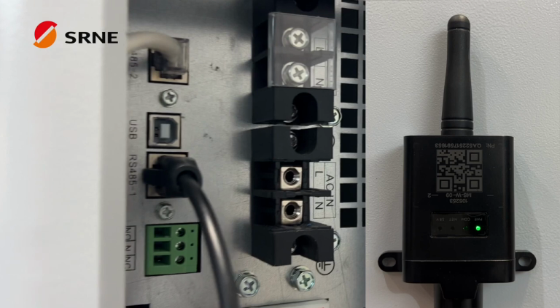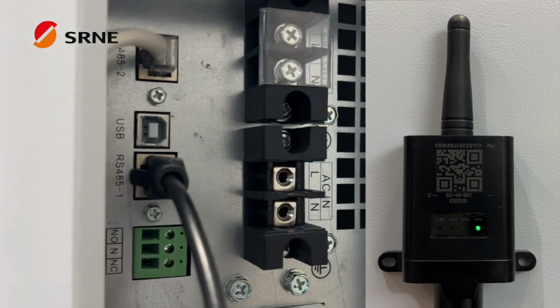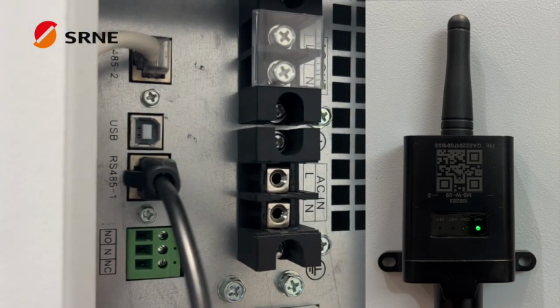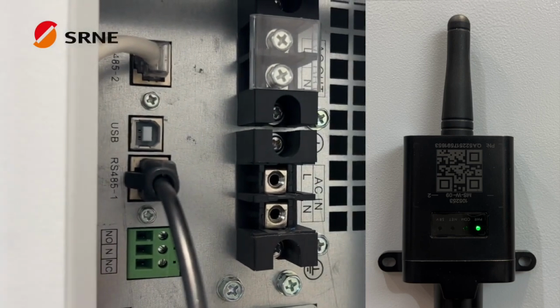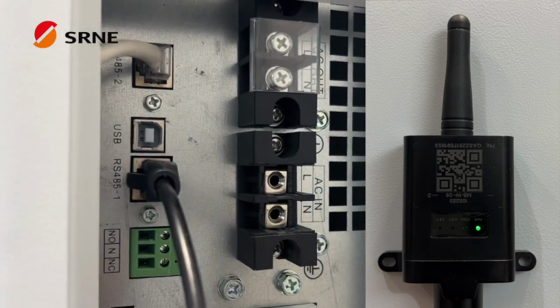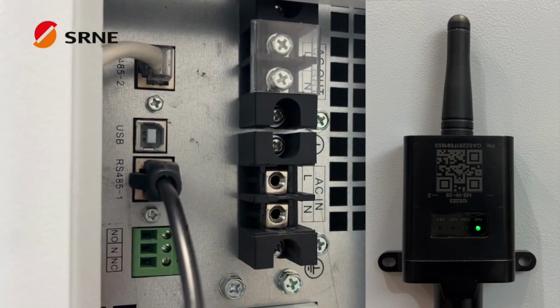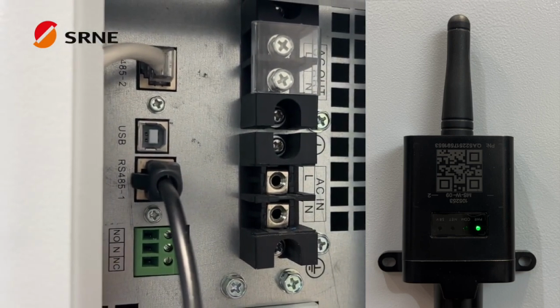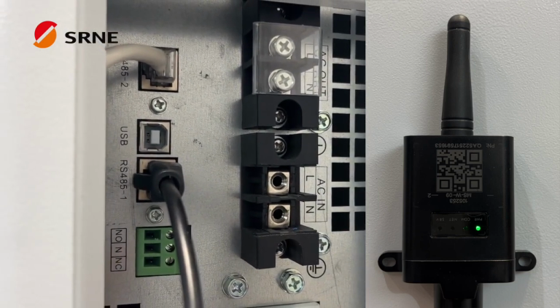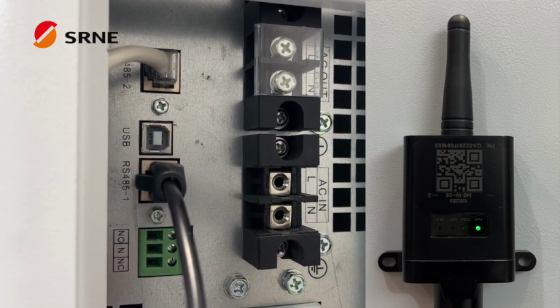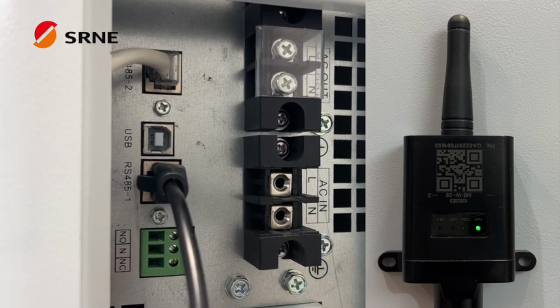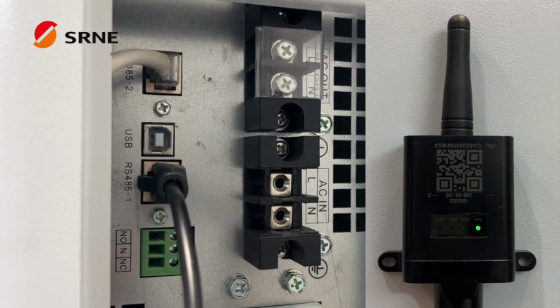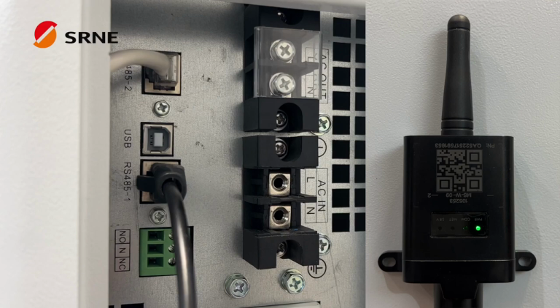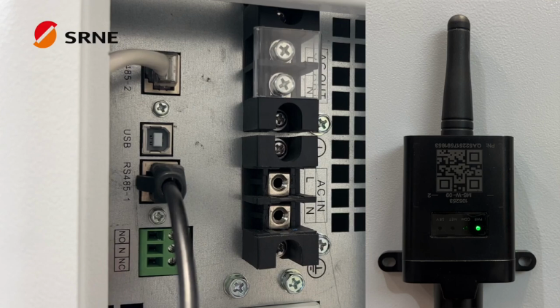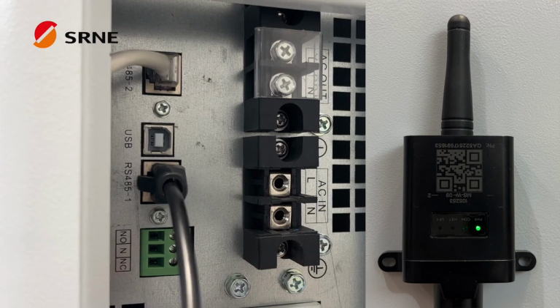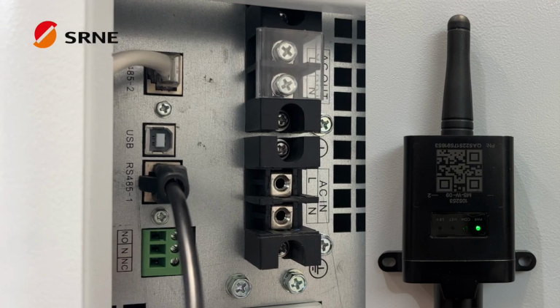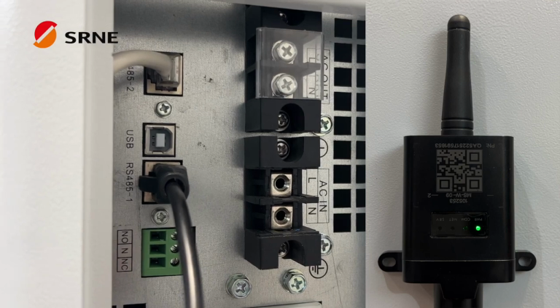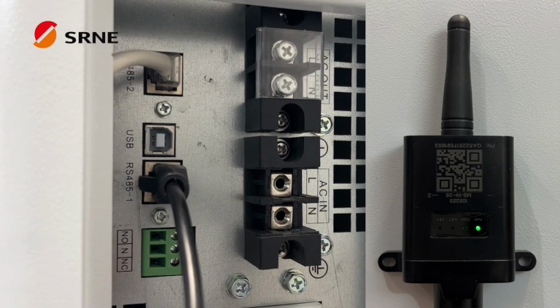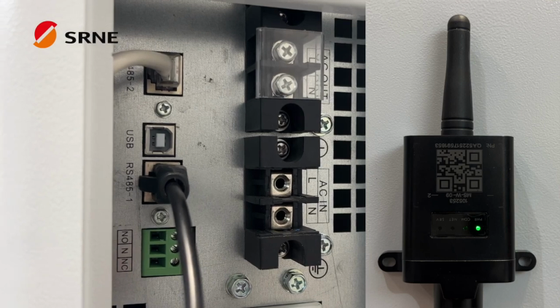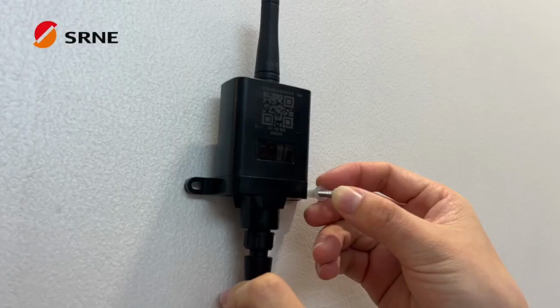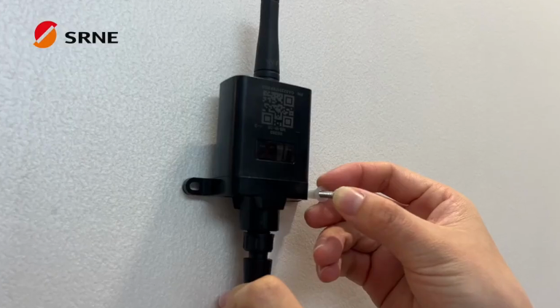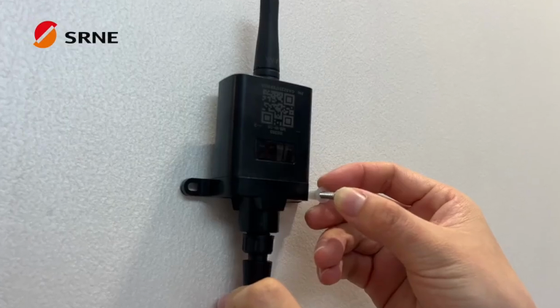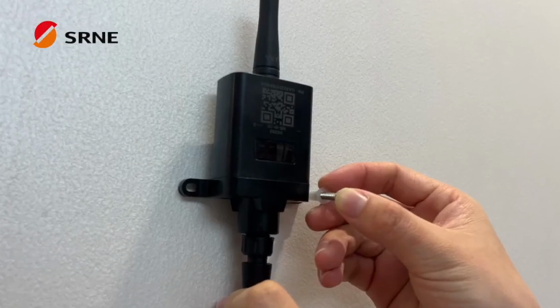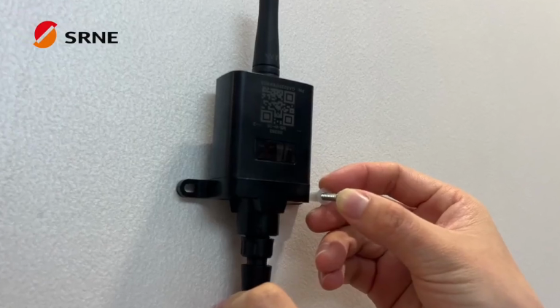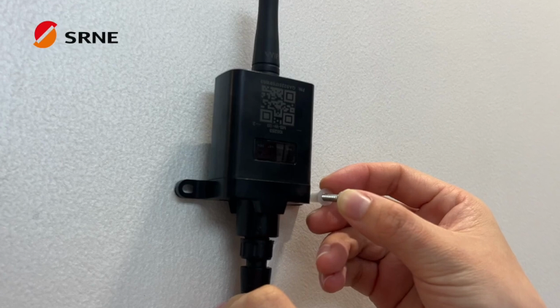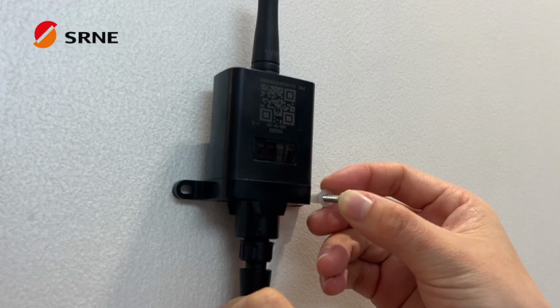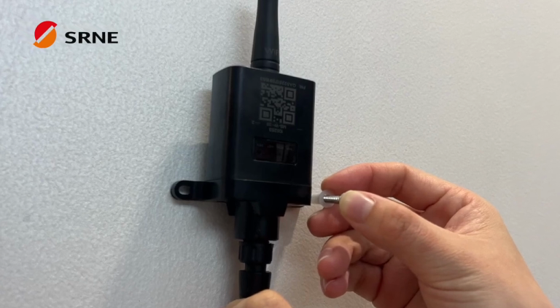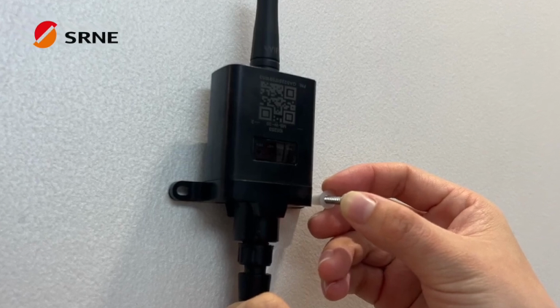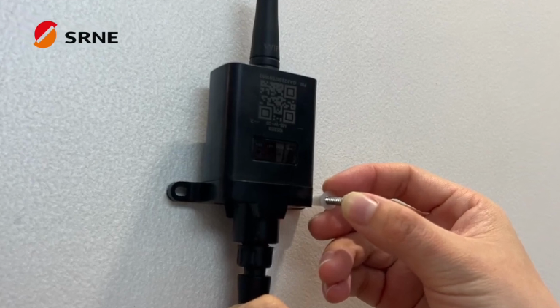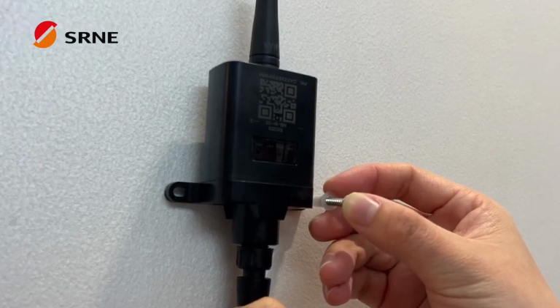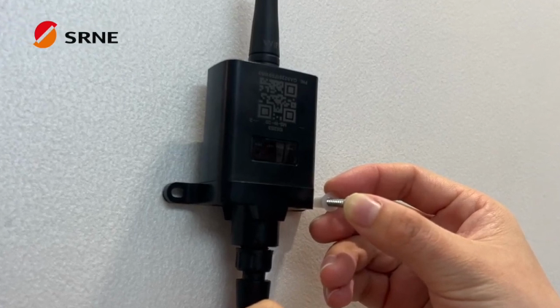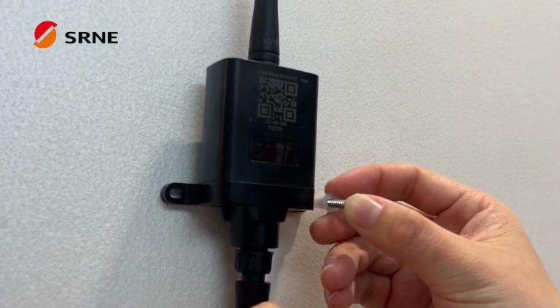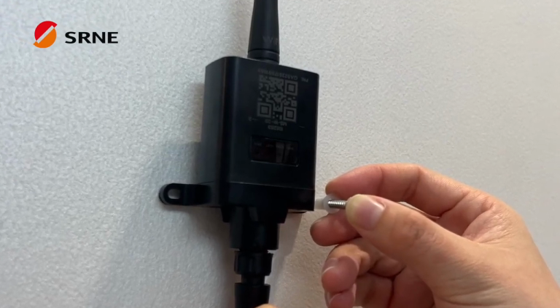If the indicator light on the Wi-Fi module is not lit, please check the power status of the cable and inverter. You can use the installation holes on both sides of the module to fix the module on the wall.